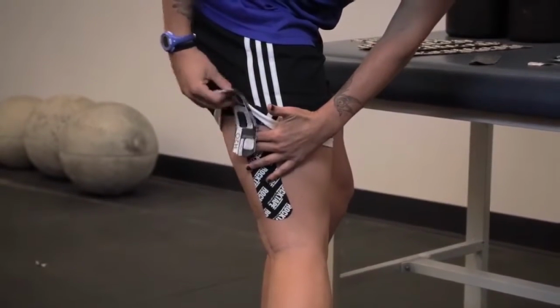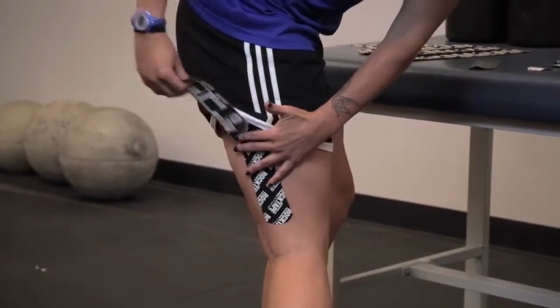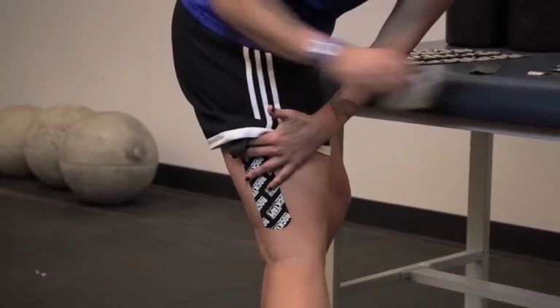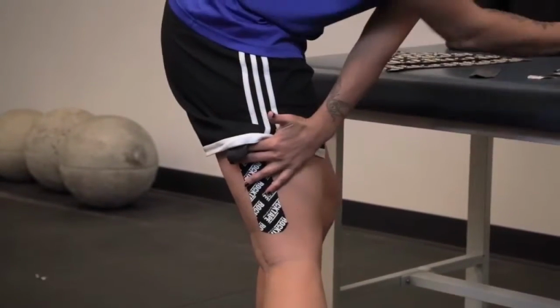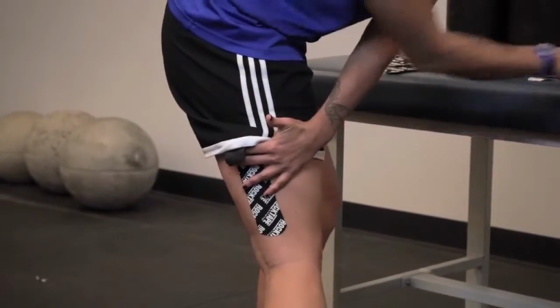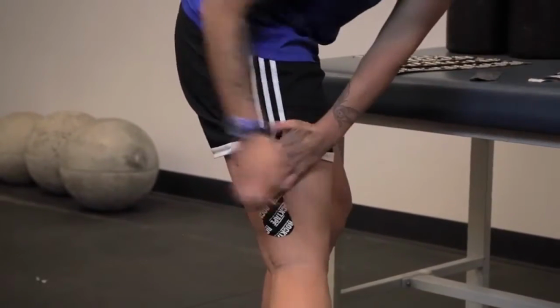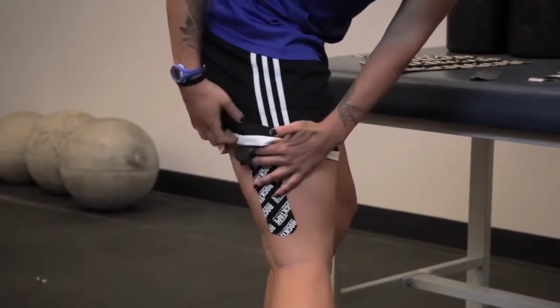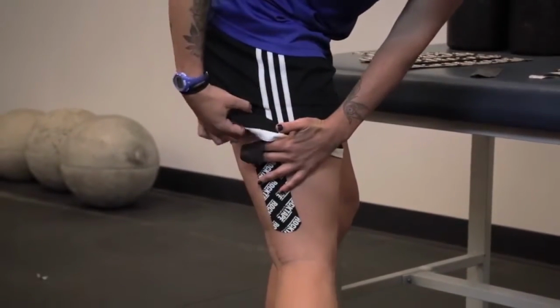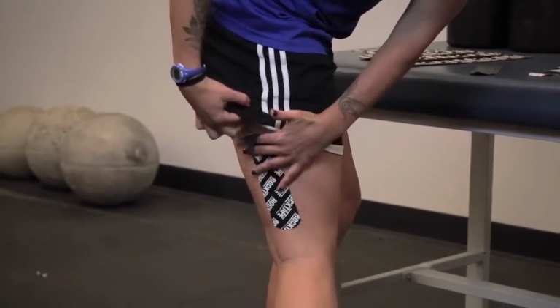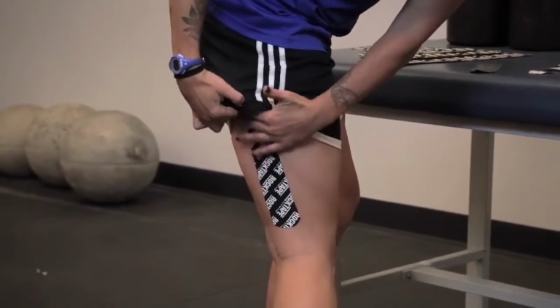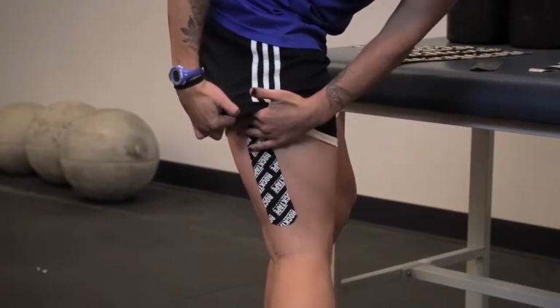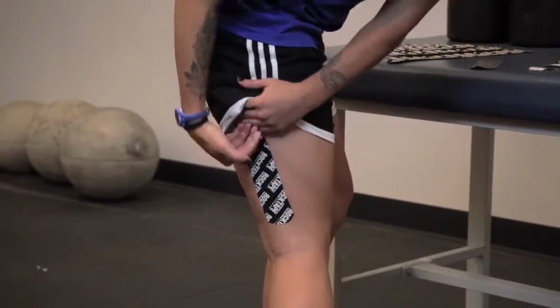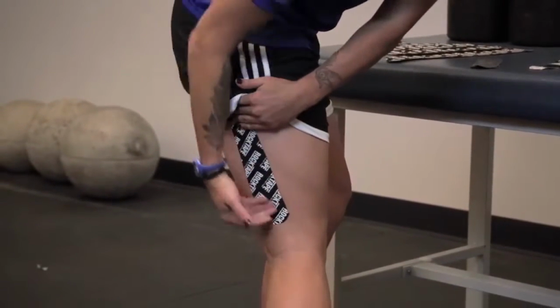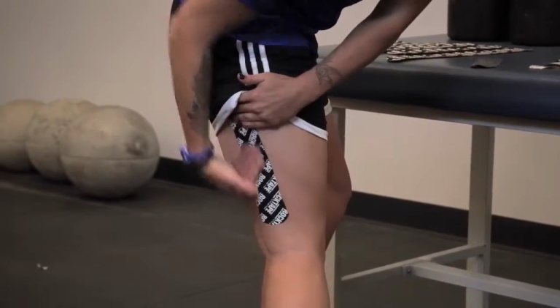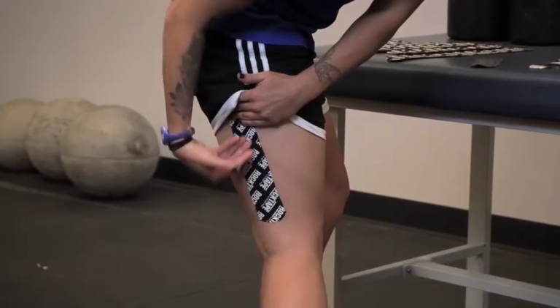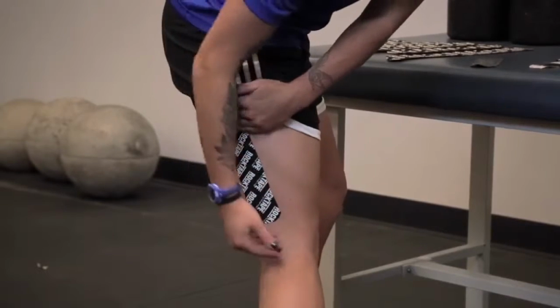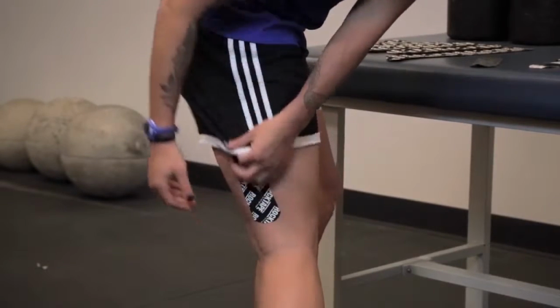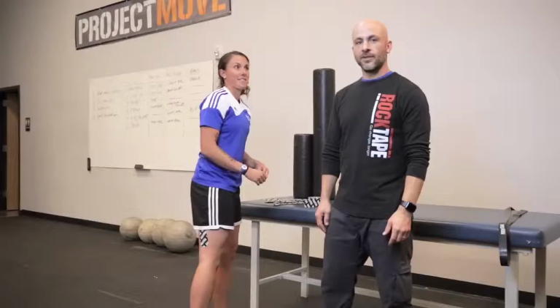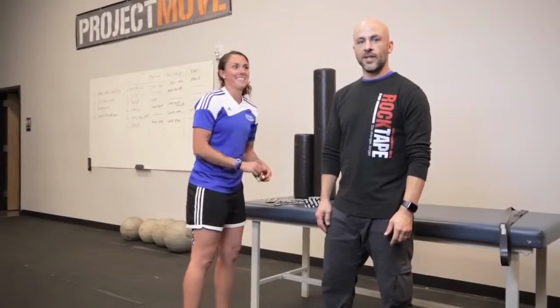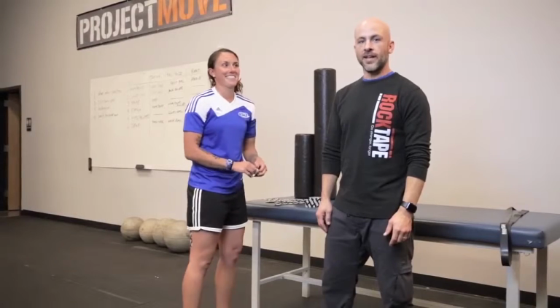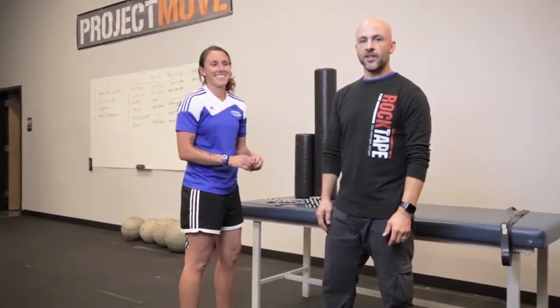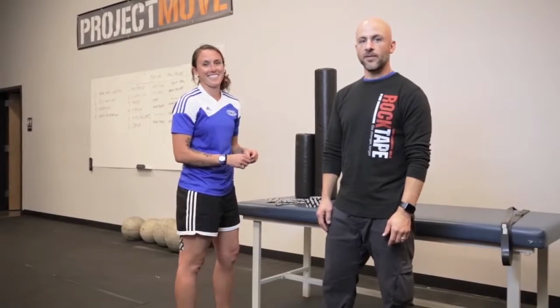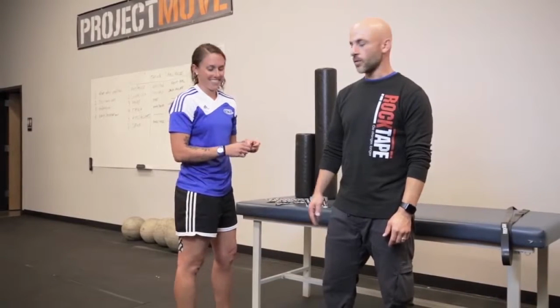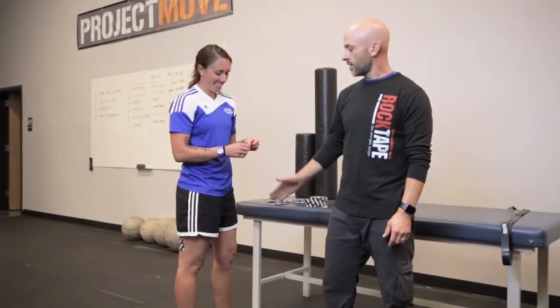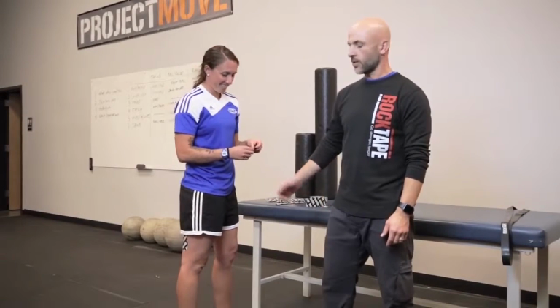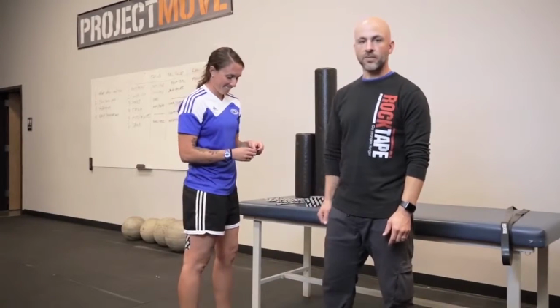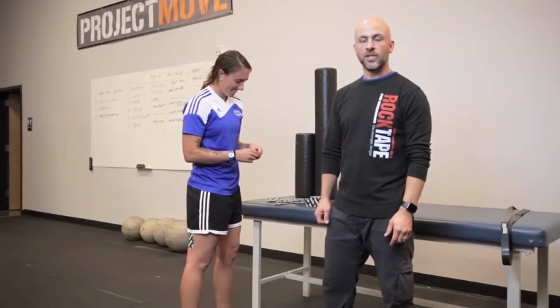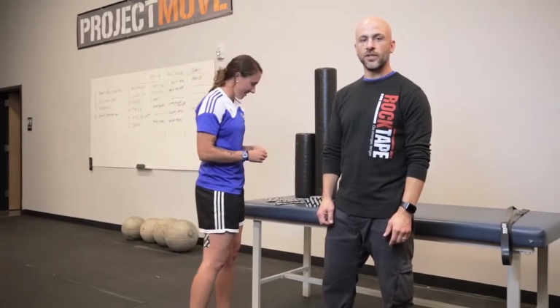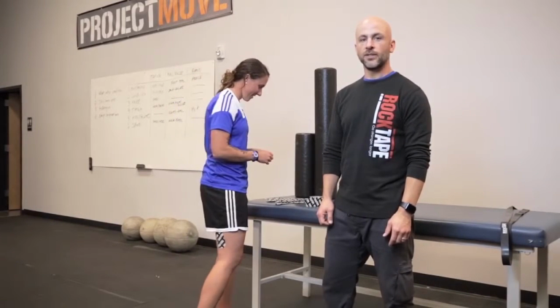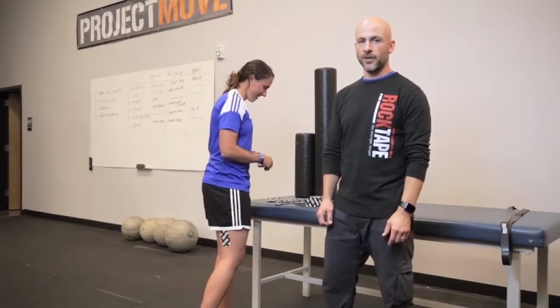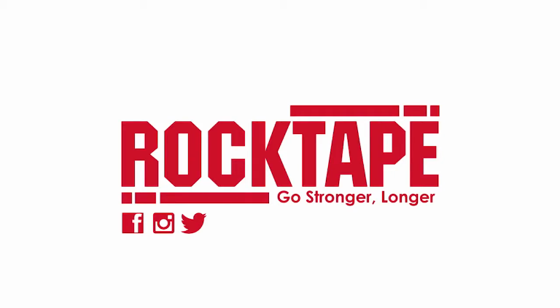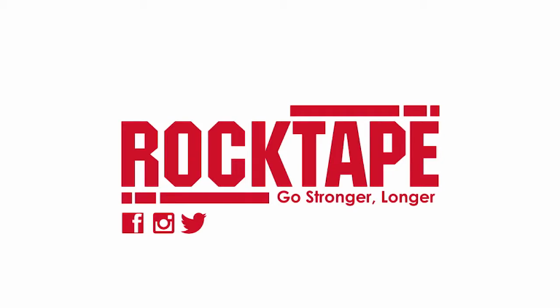Remember, very little stretch. Make sure you don't stretch the ends of the tape. And that's how you tape with RockTape for a hamstring injury. Go out there and rock it.